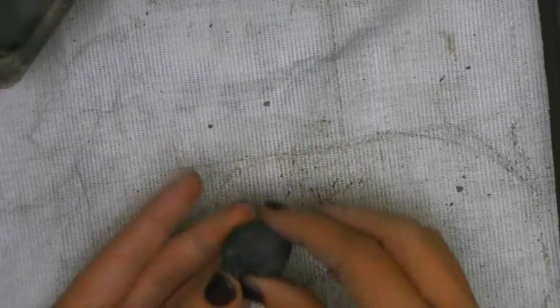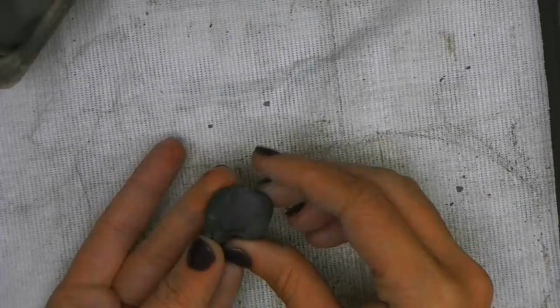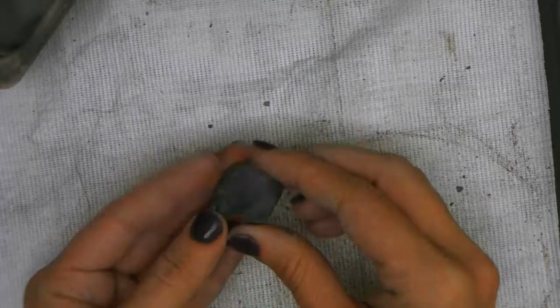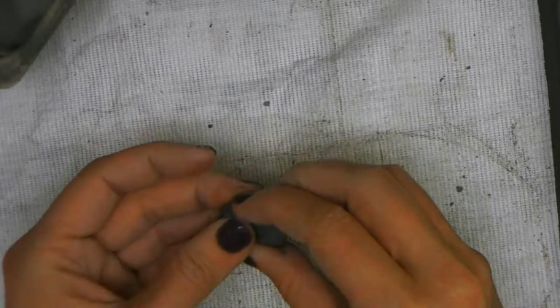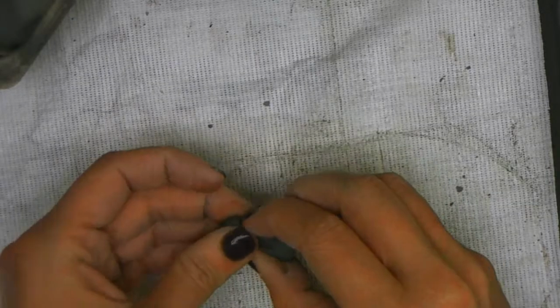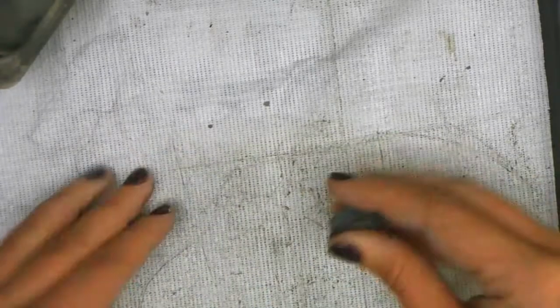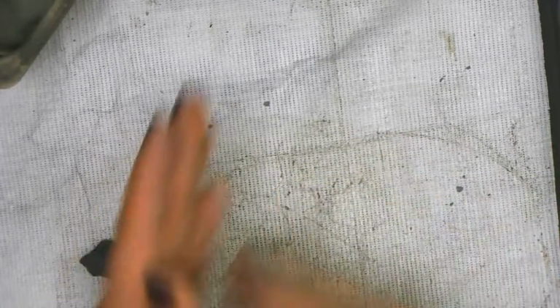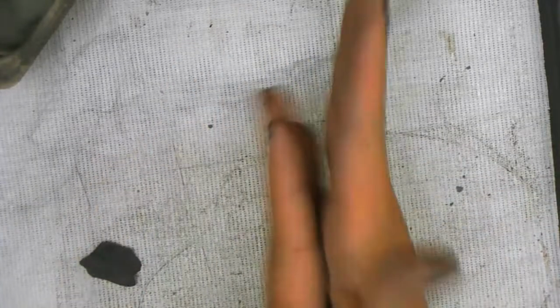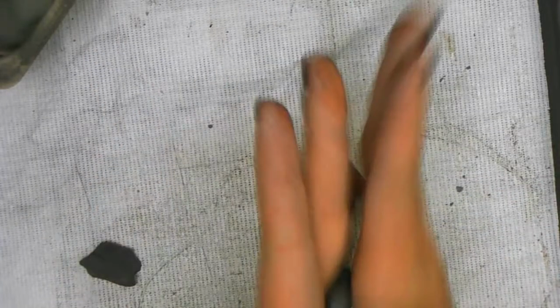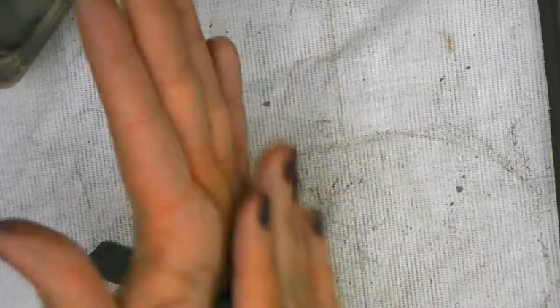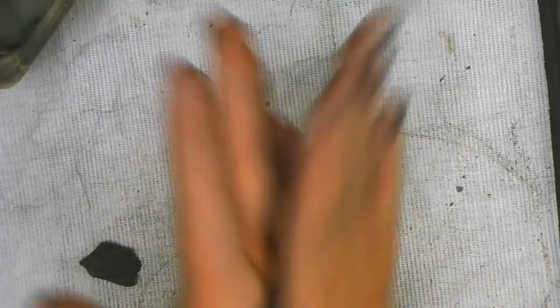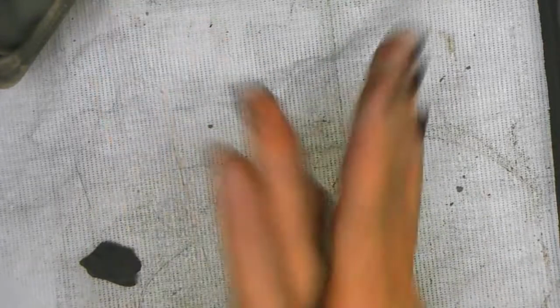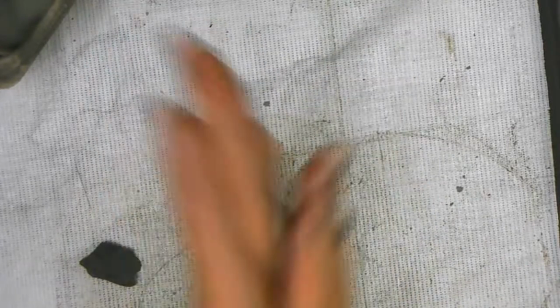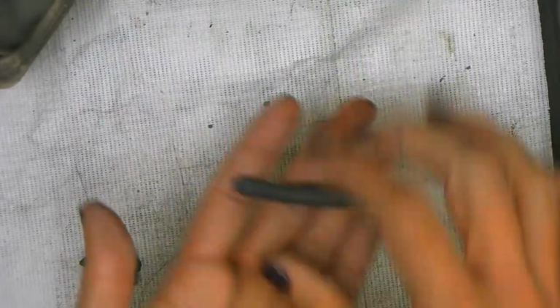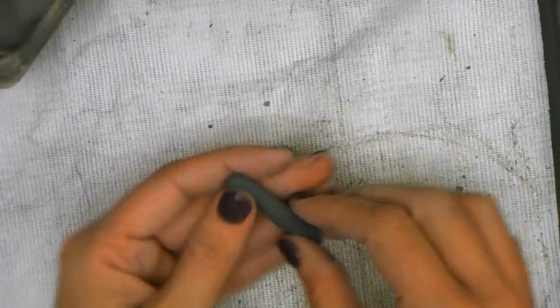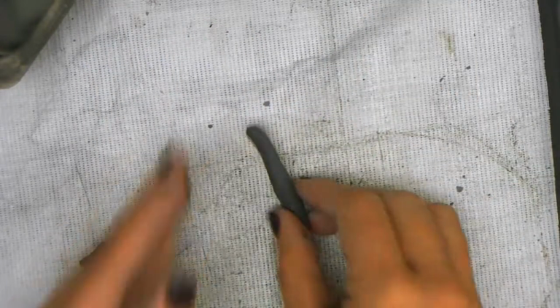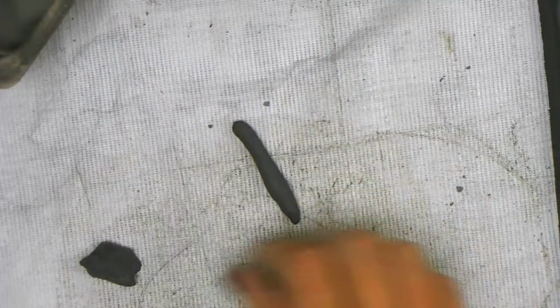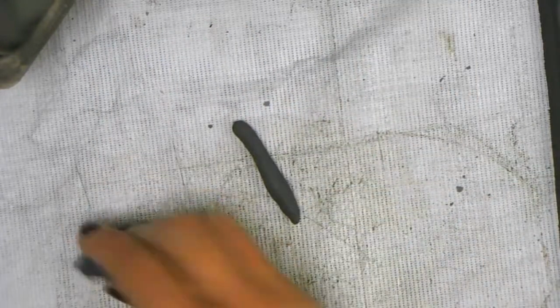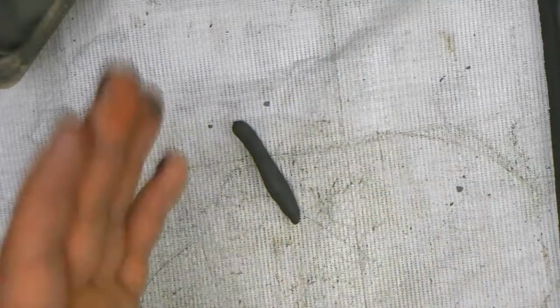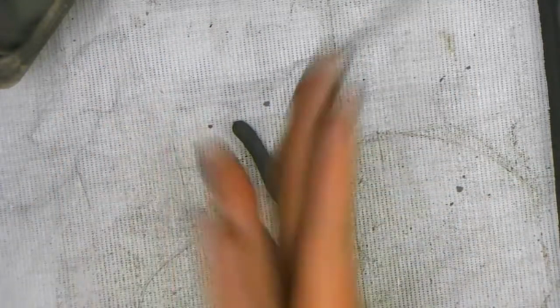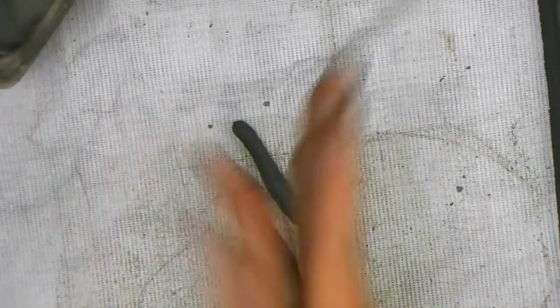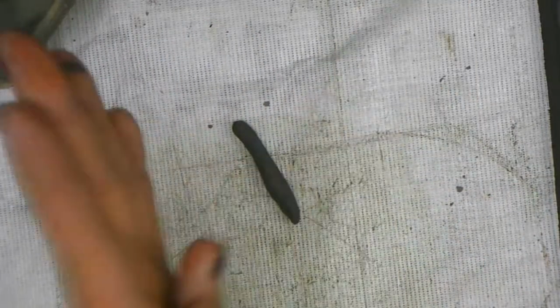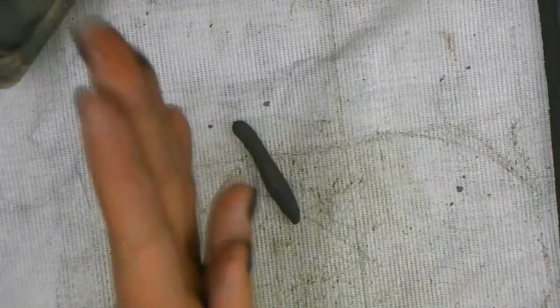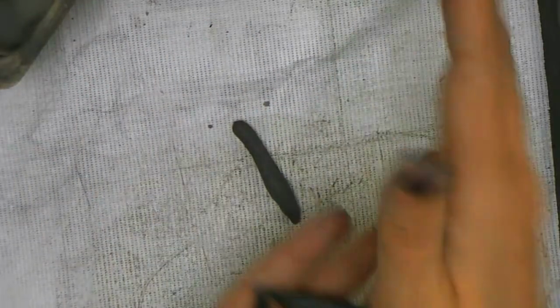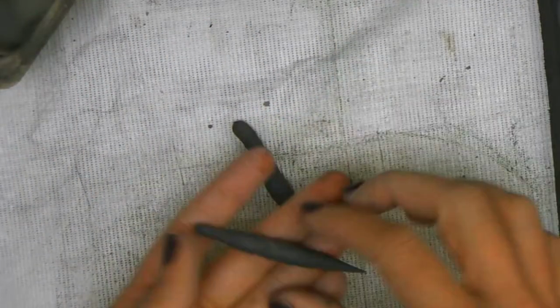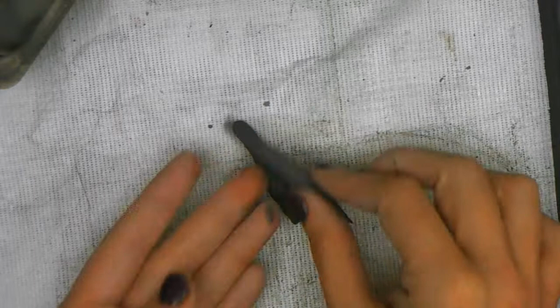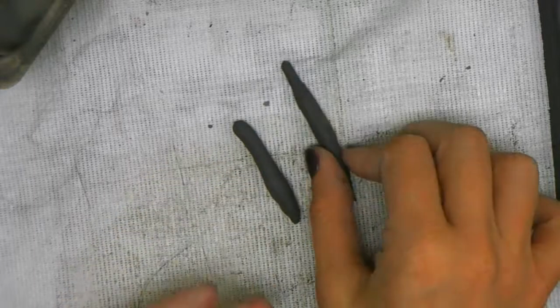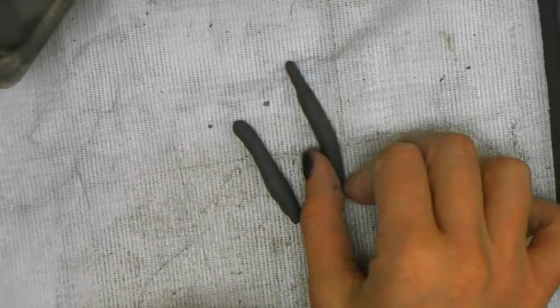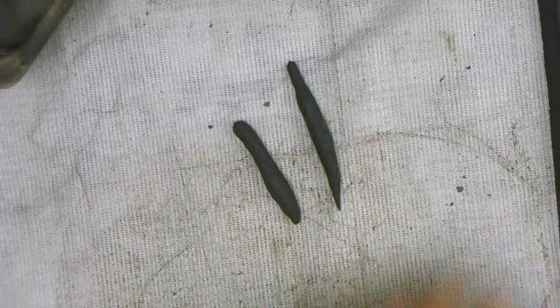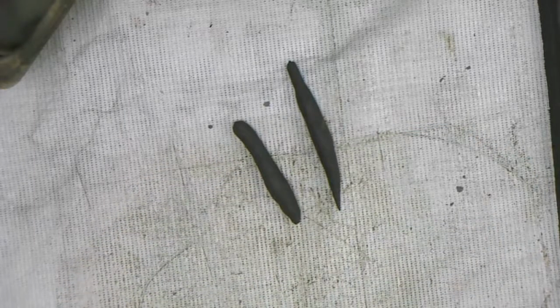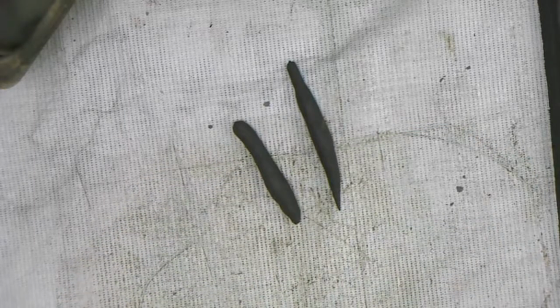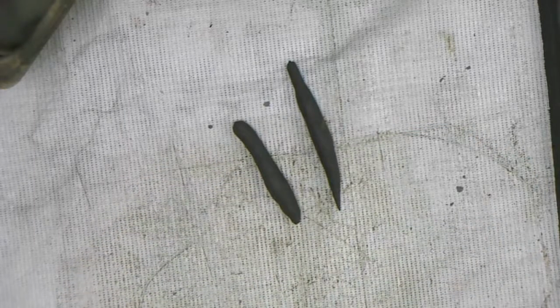Now it's time for seaweed — it's super easy. You literally just make coils: one coil, two coils, tons and tons of seaweed pieces. Don't make them too thin though.